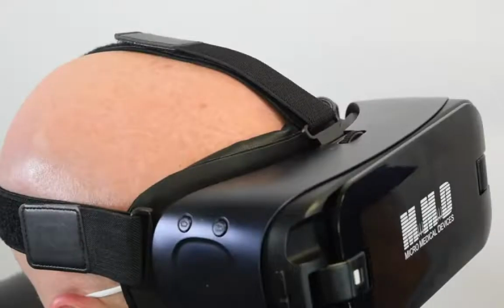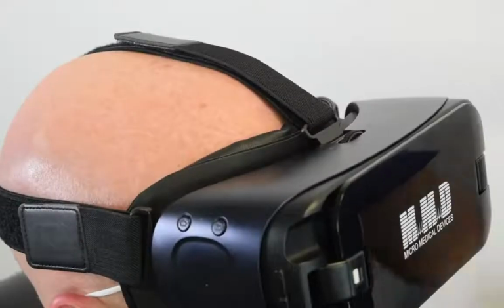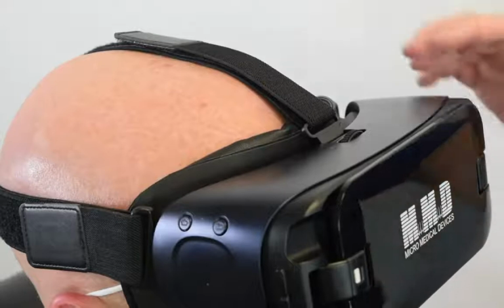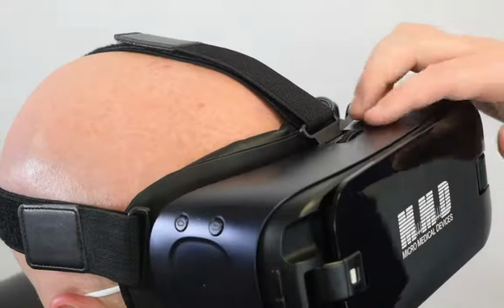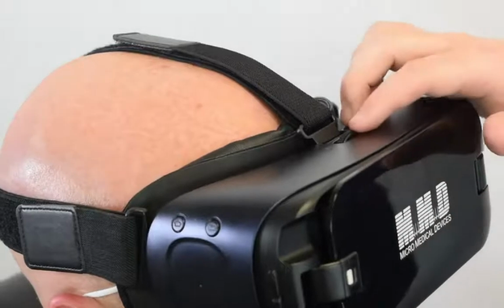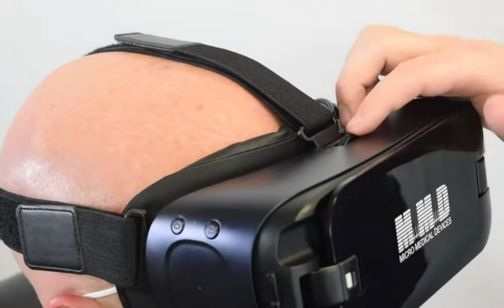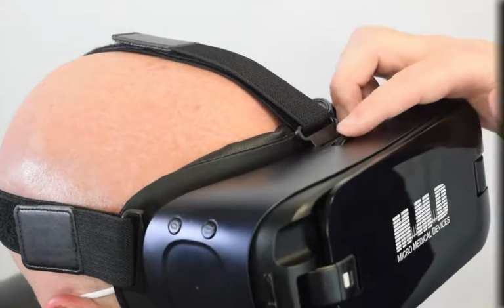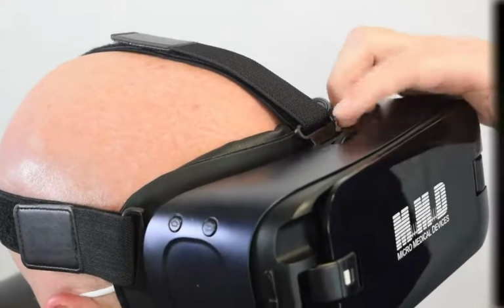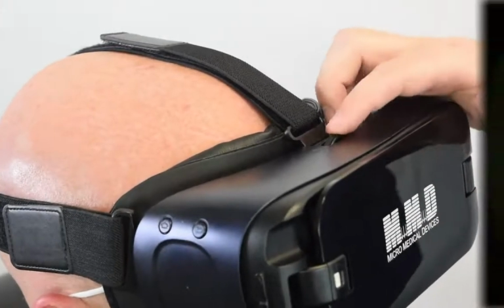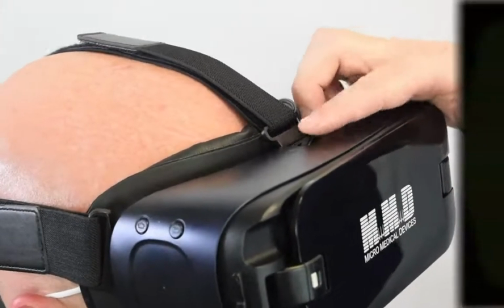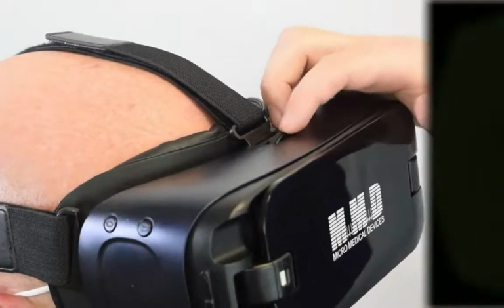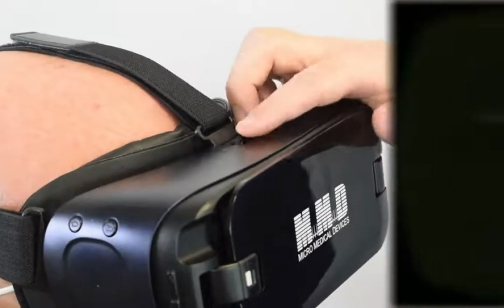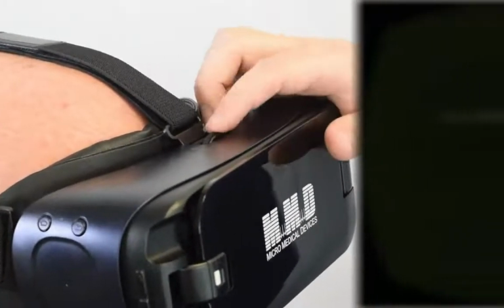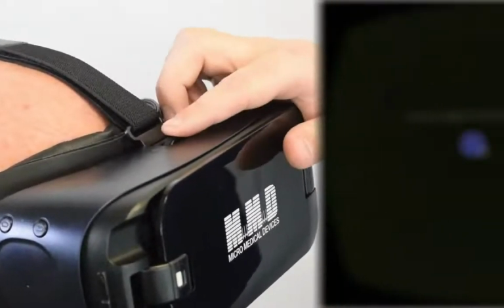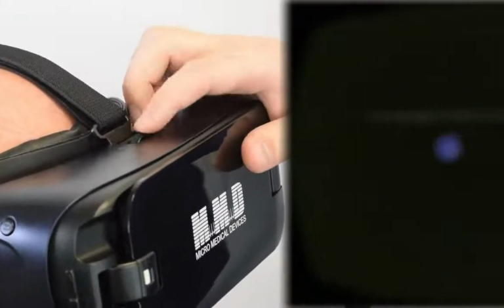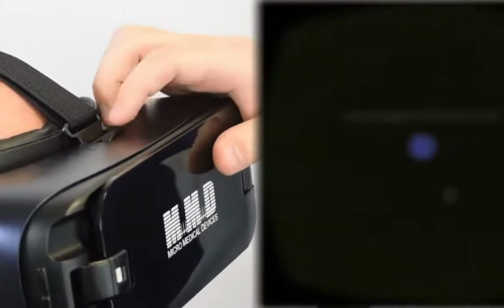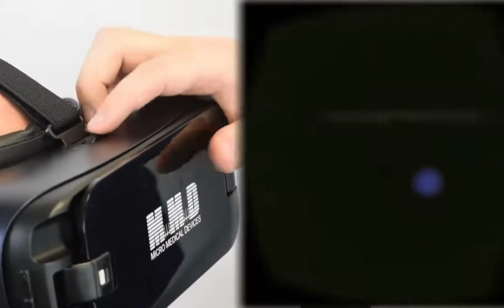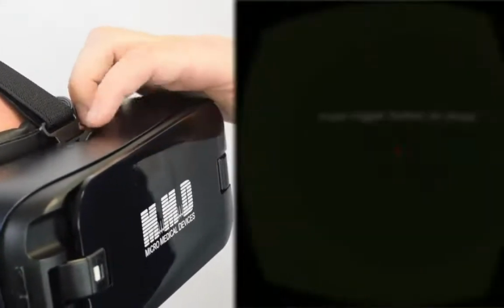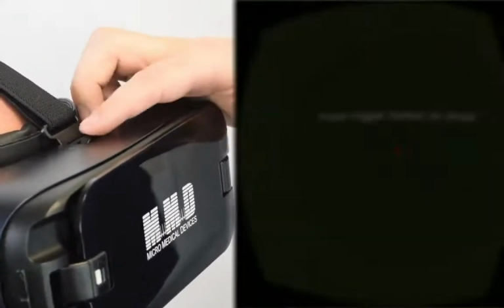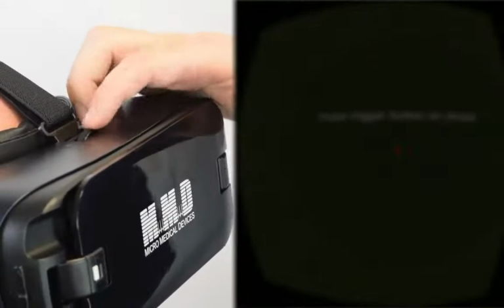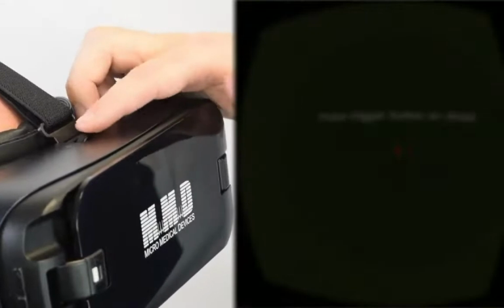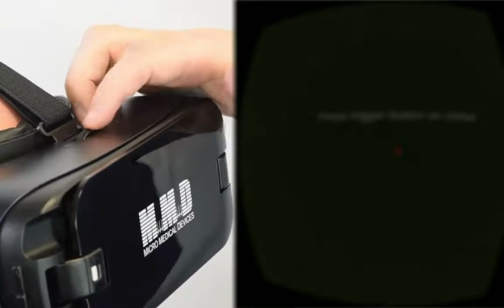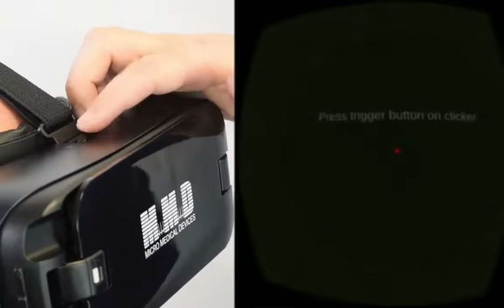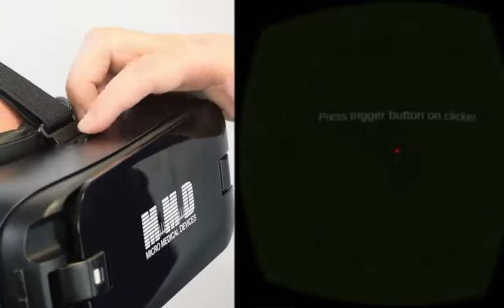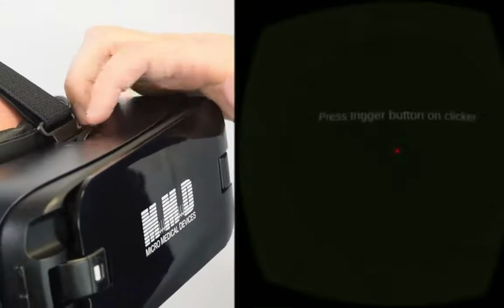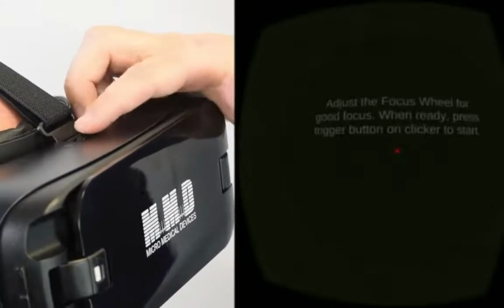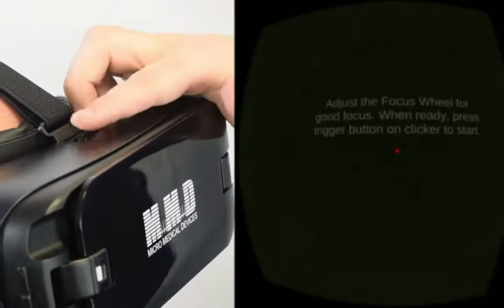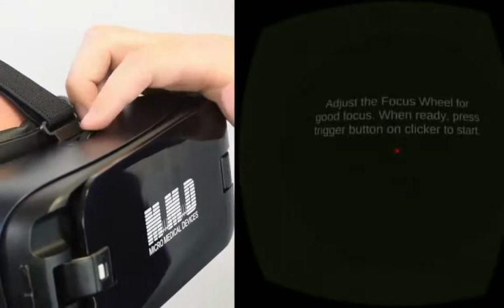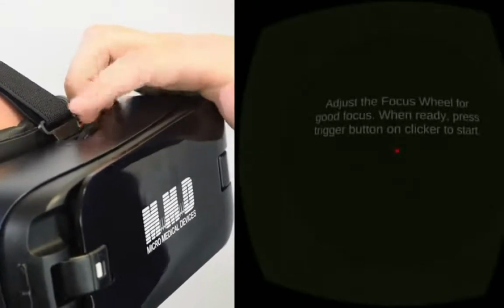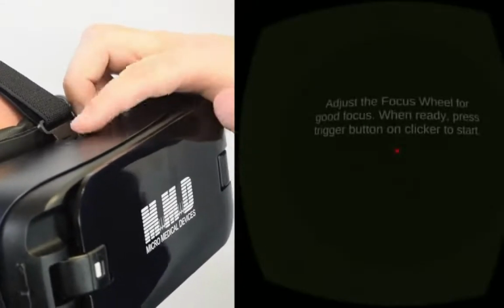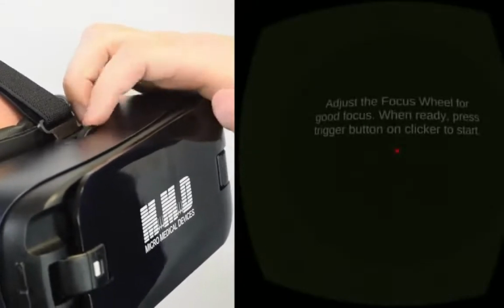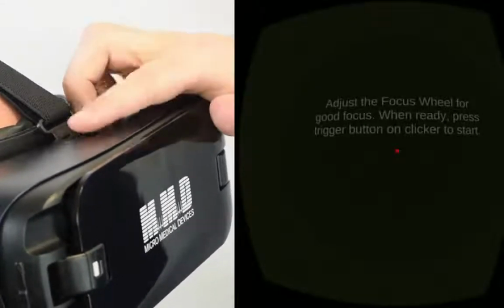Using the VF2000's user-friendly focus wheel, you can change the magnification of the device's internal optics, eliminating the need for eyeglasses or trial lenses while operating it.